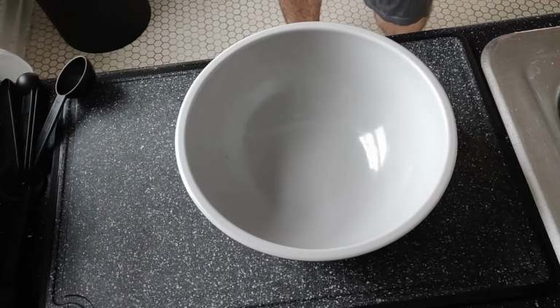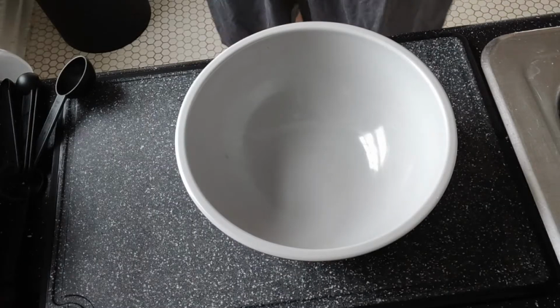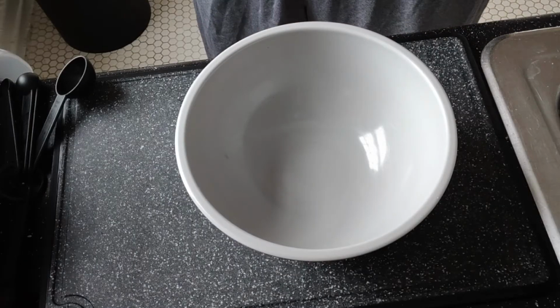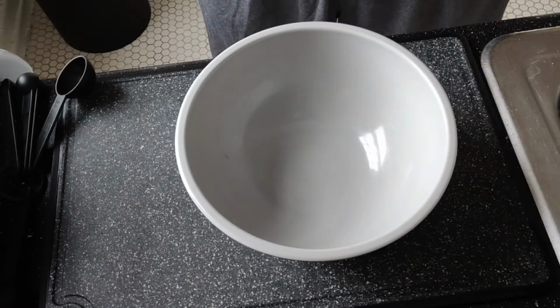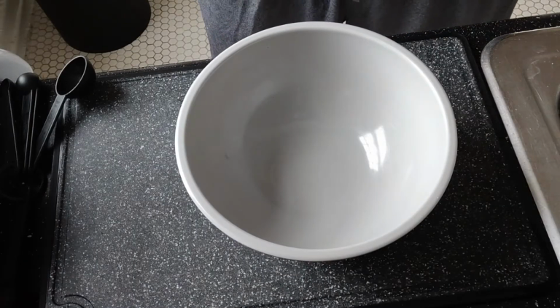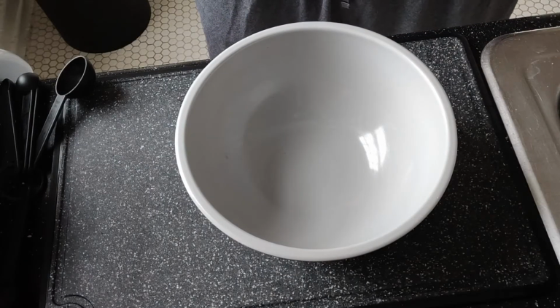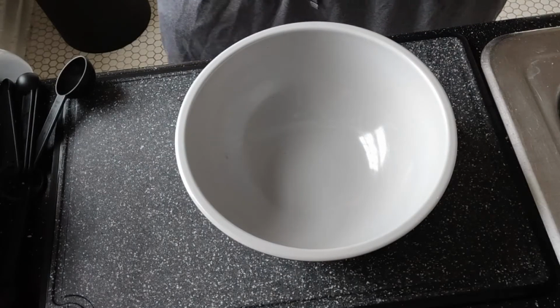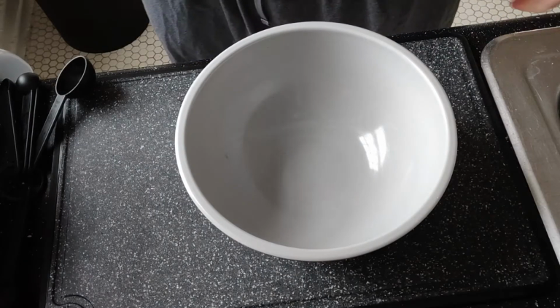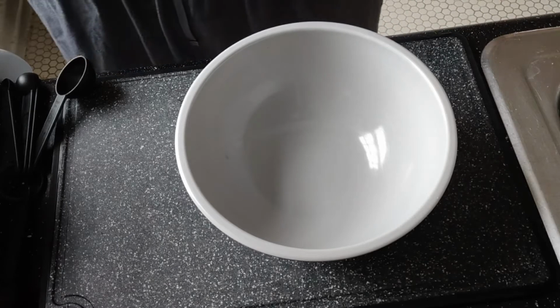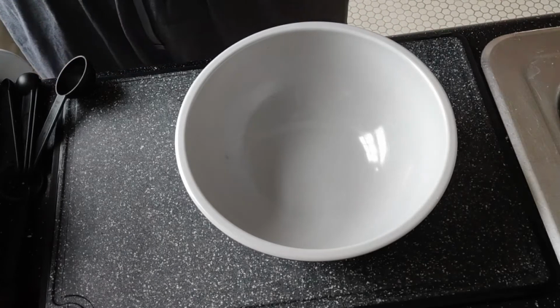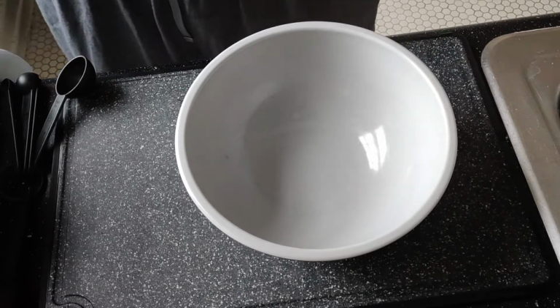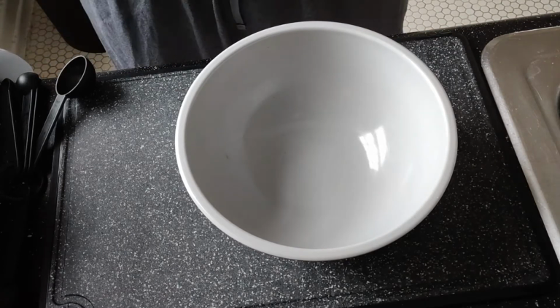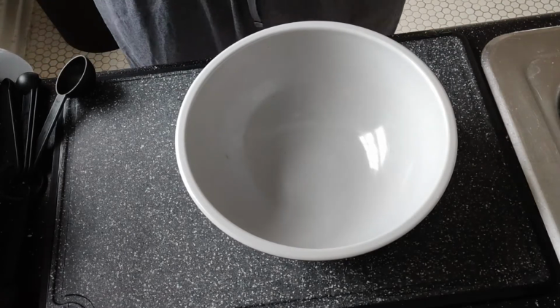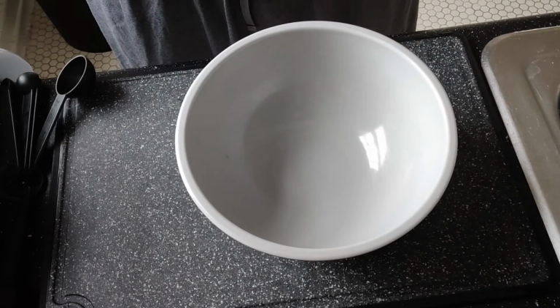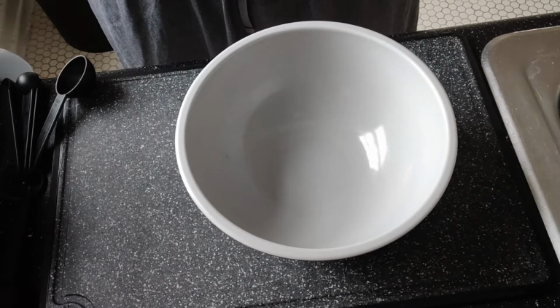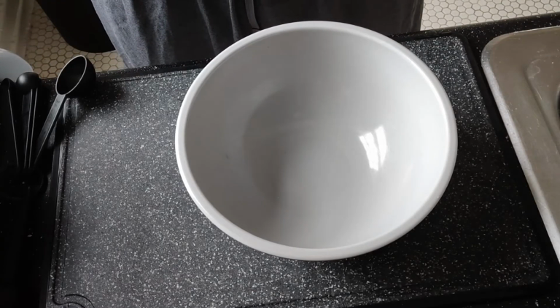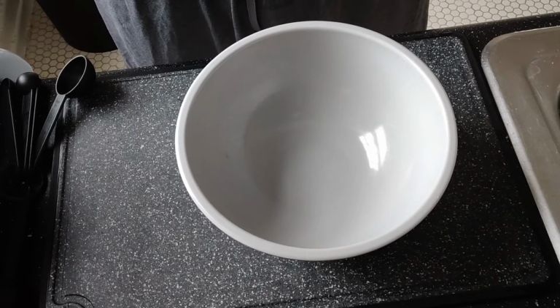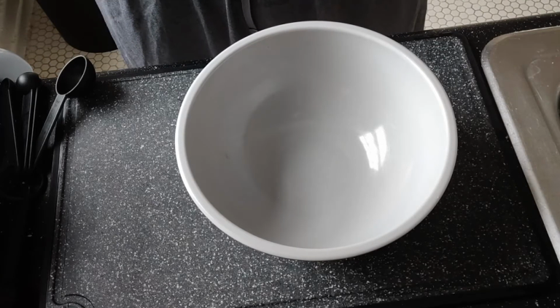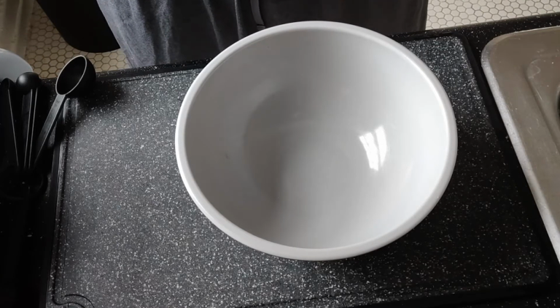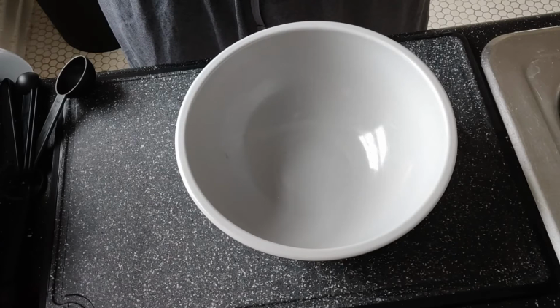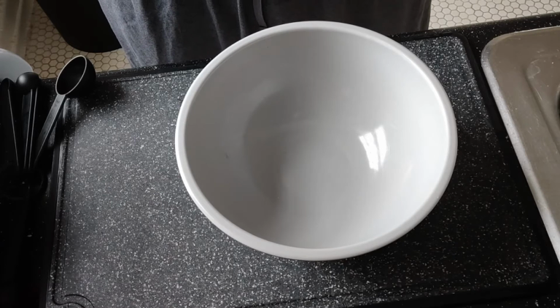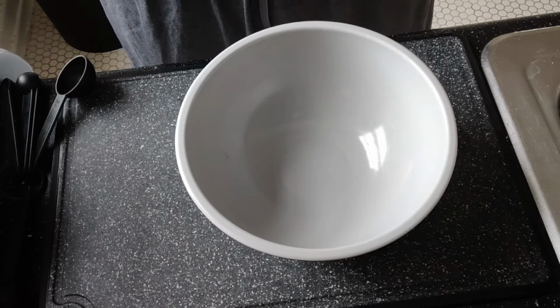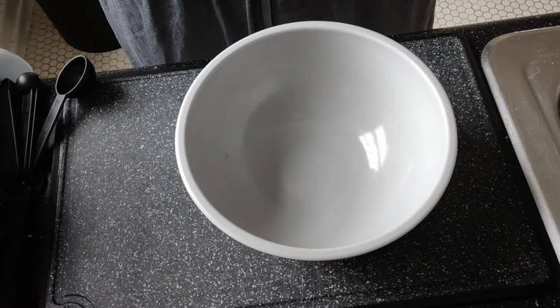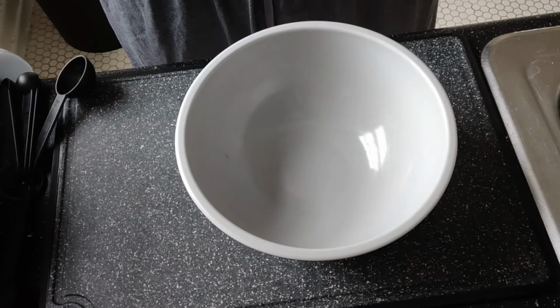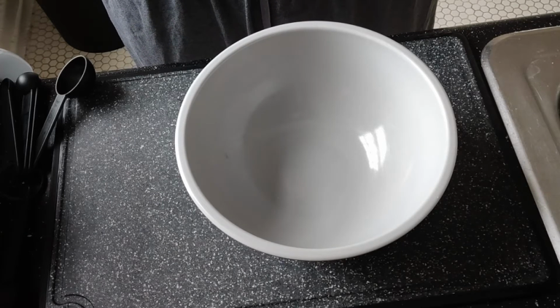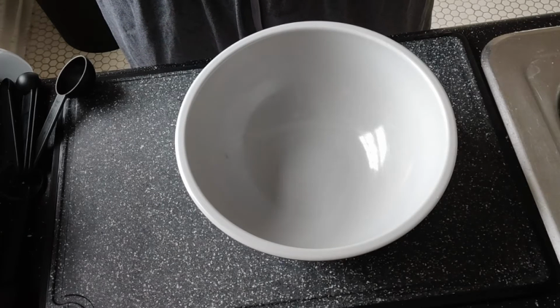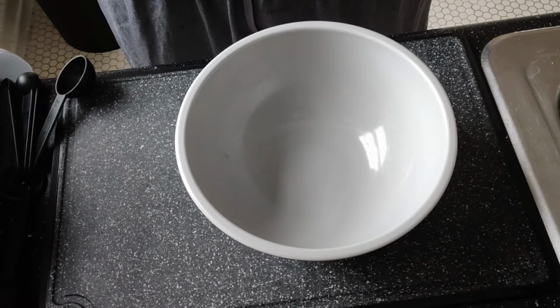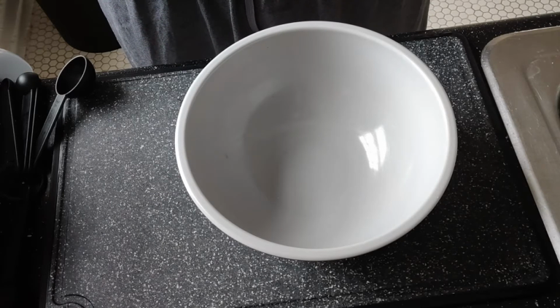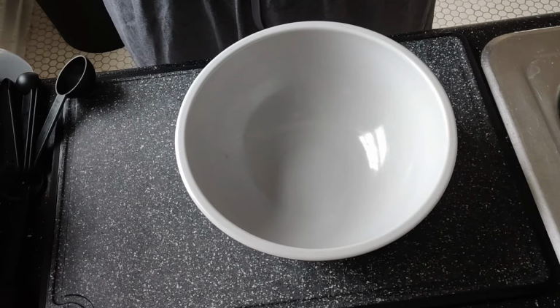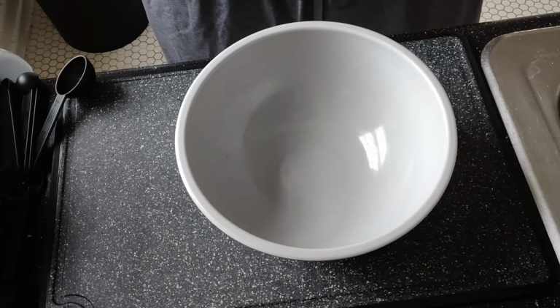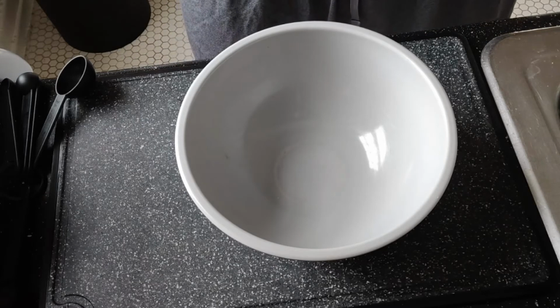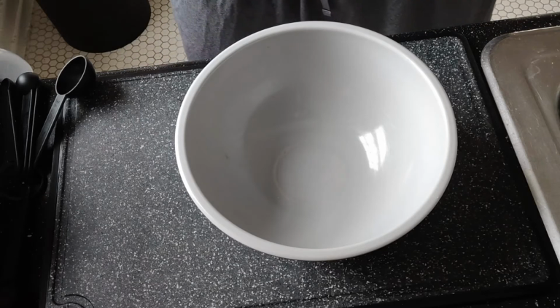Alright, I'm back. While my fish is defrosting — I bought the pre-cooked — you just got to drop it in a little glass of water. It takes about 15 minutes to defrost. While that is defrosting, I have my rice simmering.